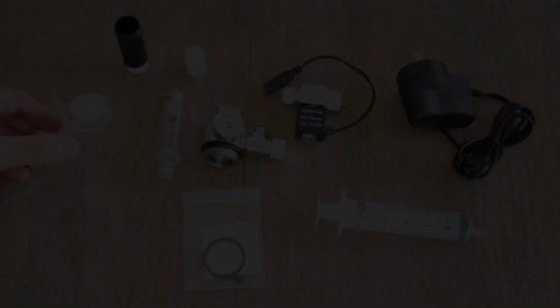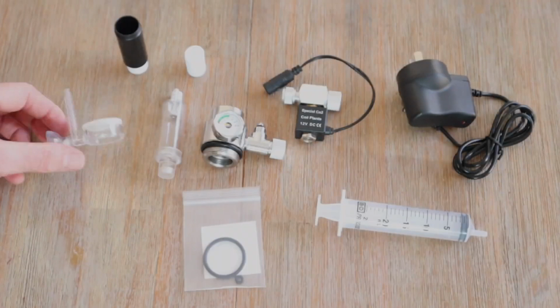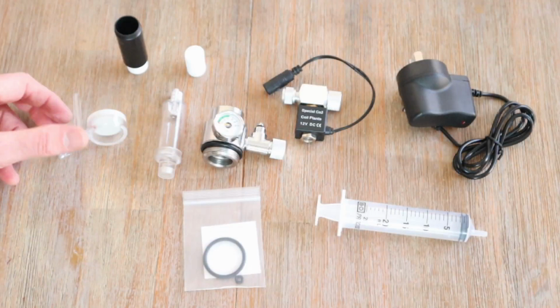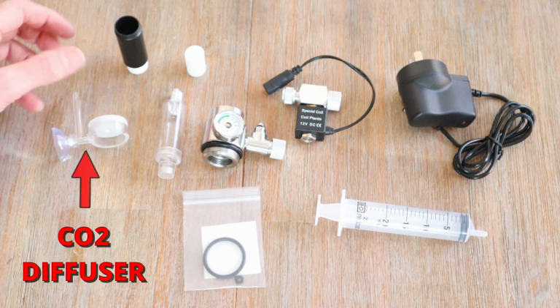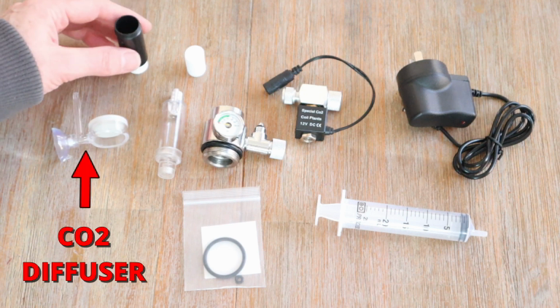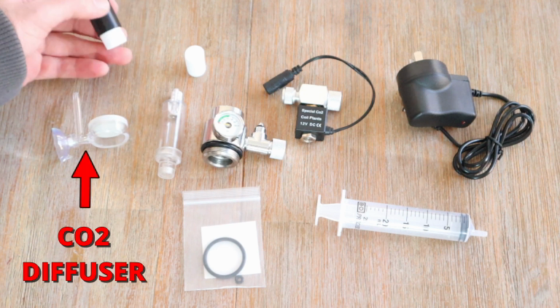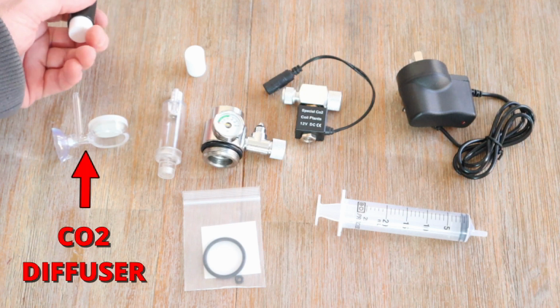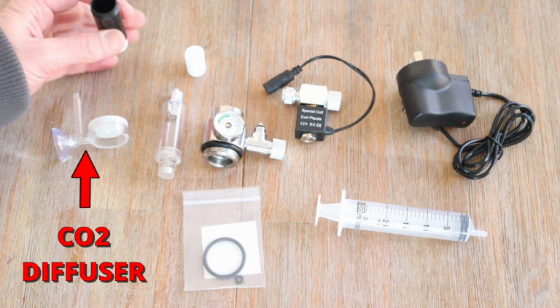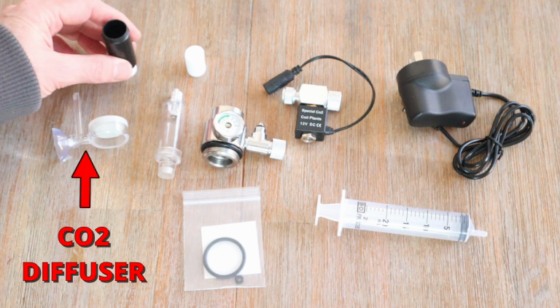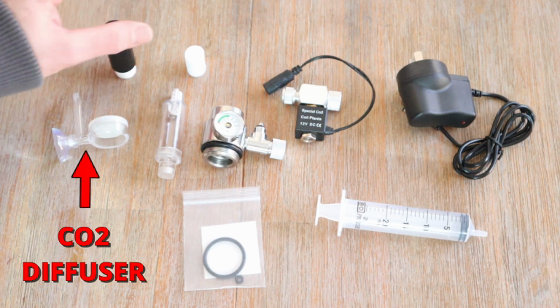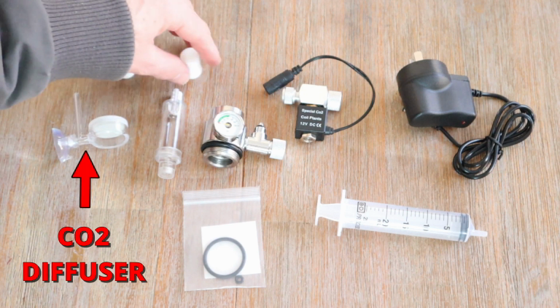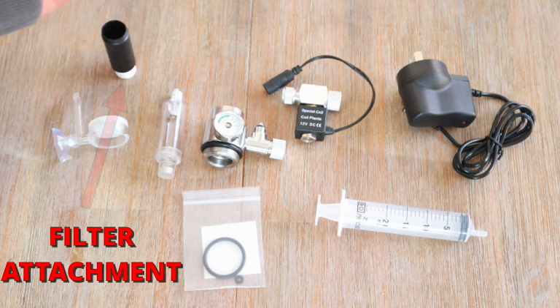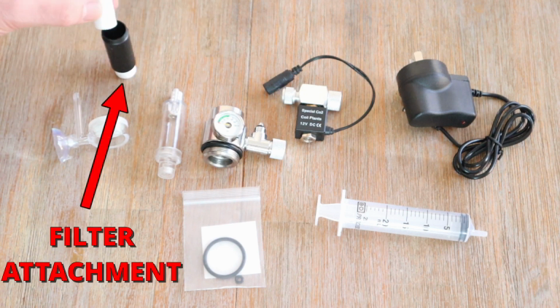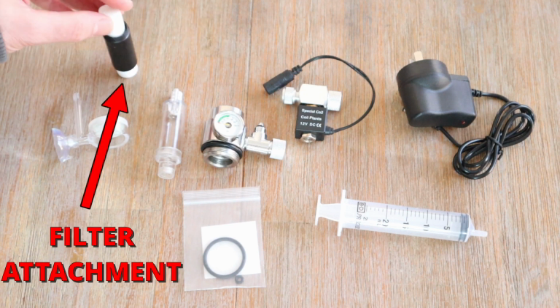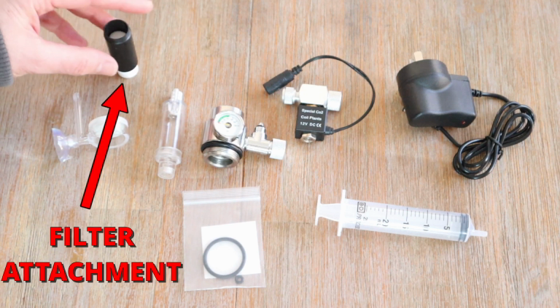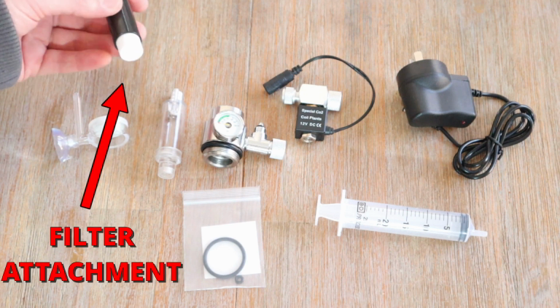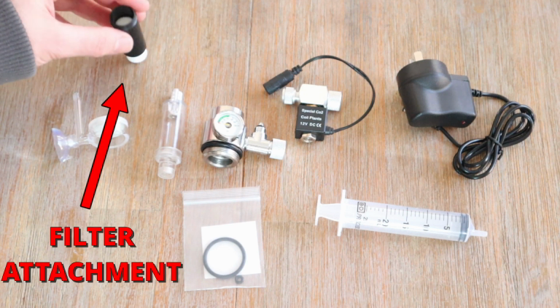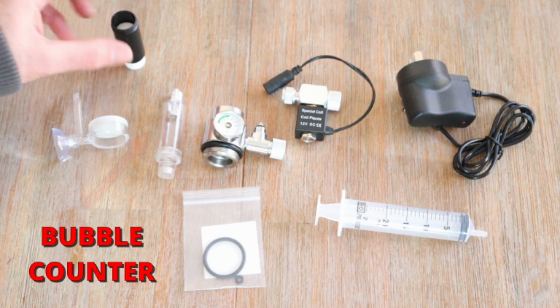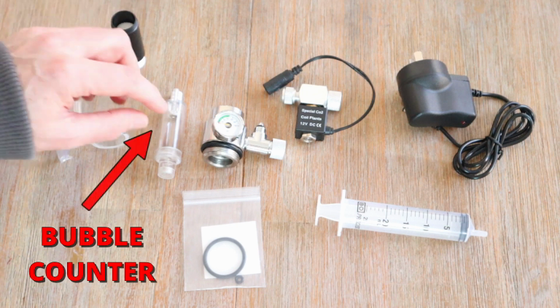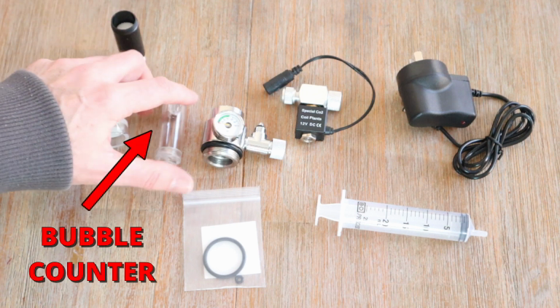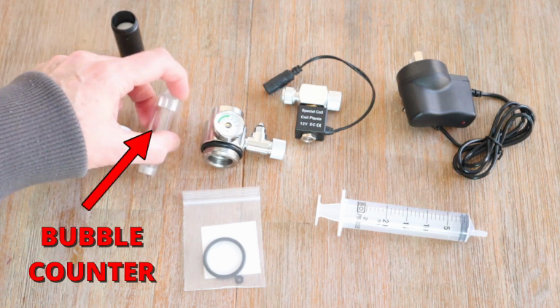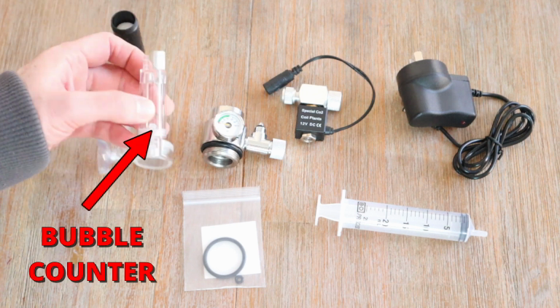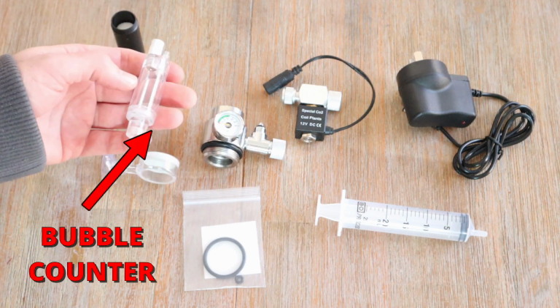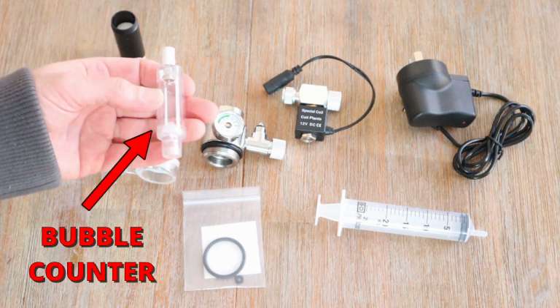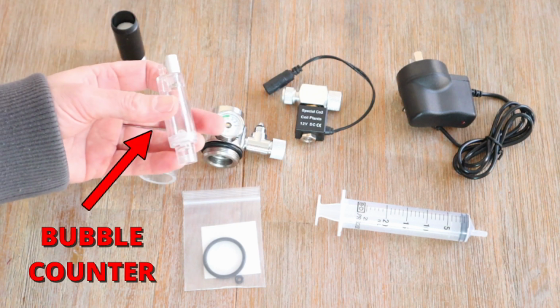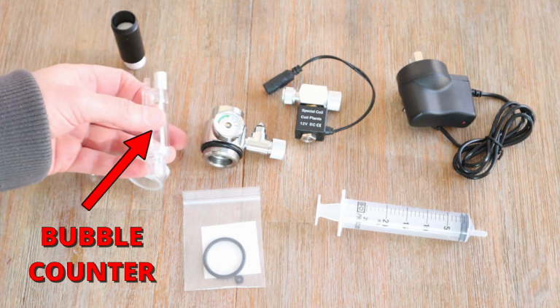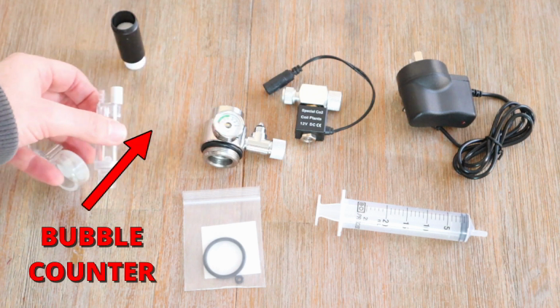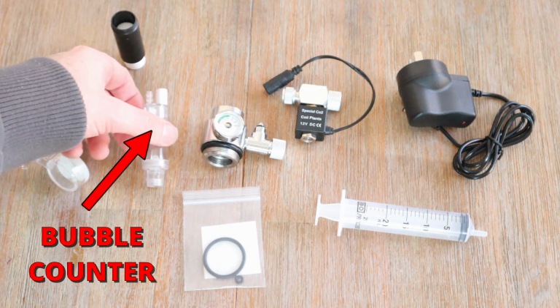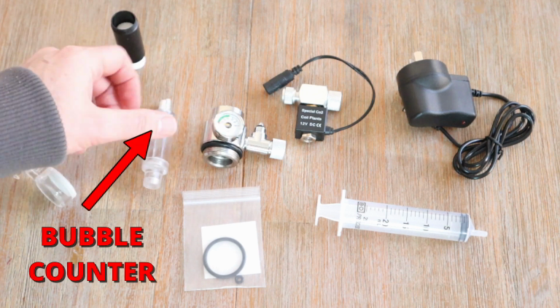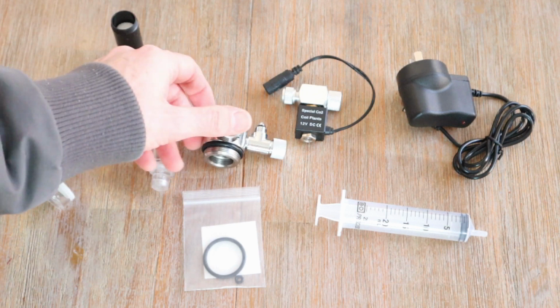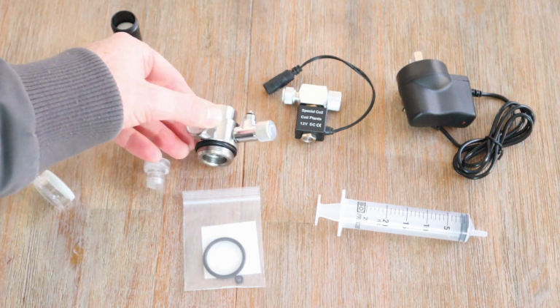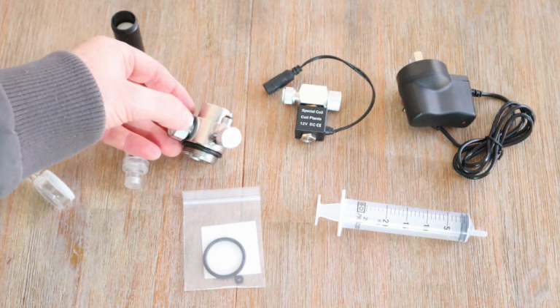This 5 litre CO2 generator kit comes with most of what you need to get started. The only things I had to purchase separately were bicarb soda, citric acid, and a check valve, which I'll talk about later.